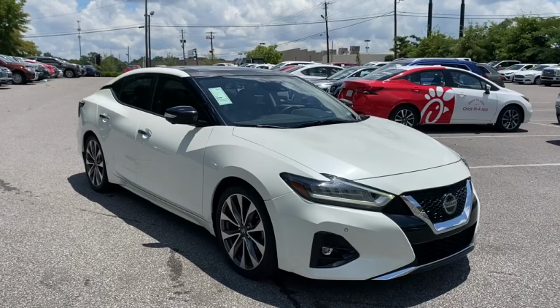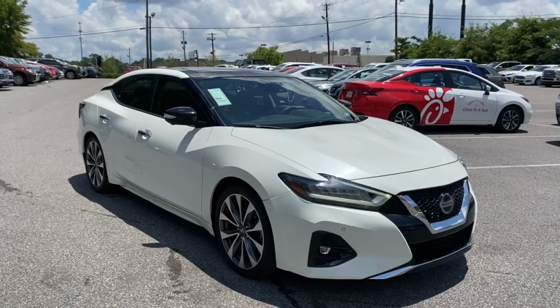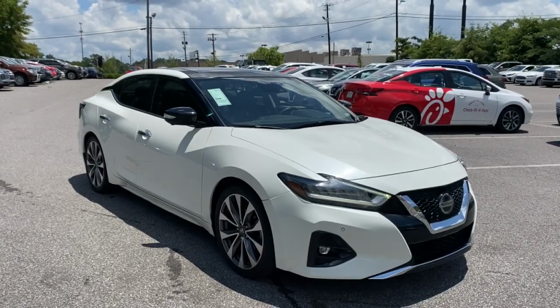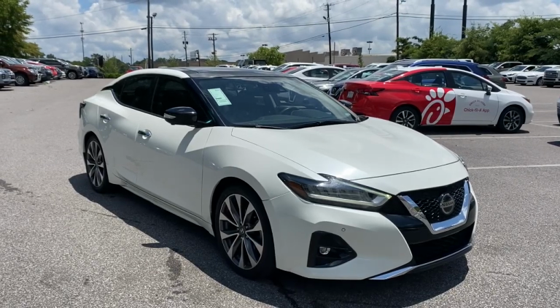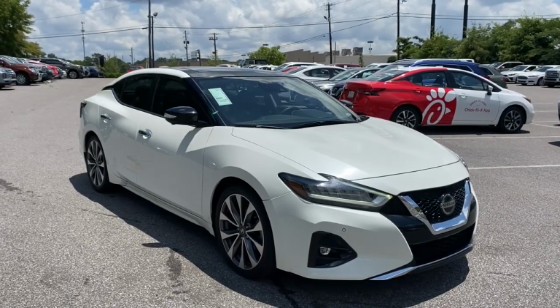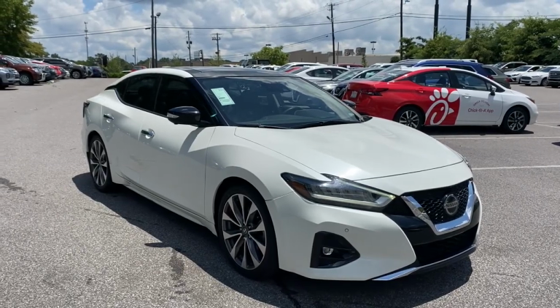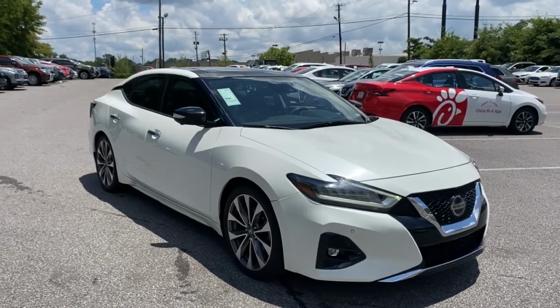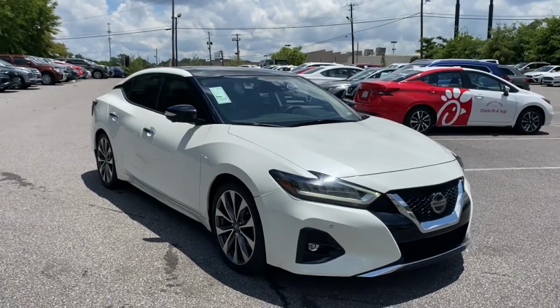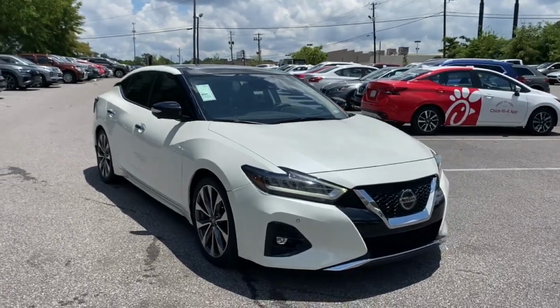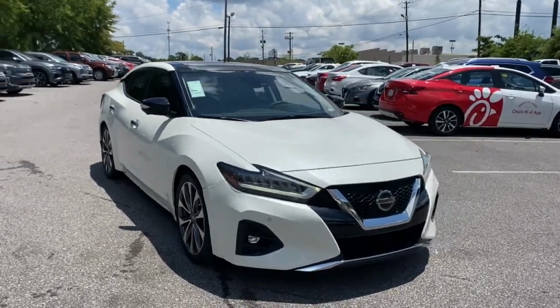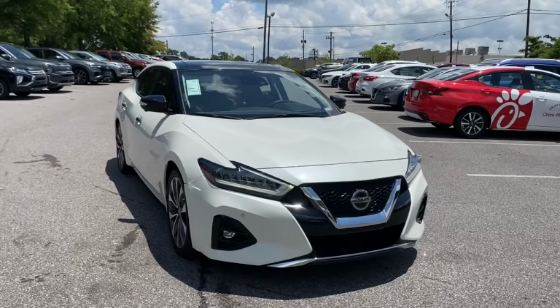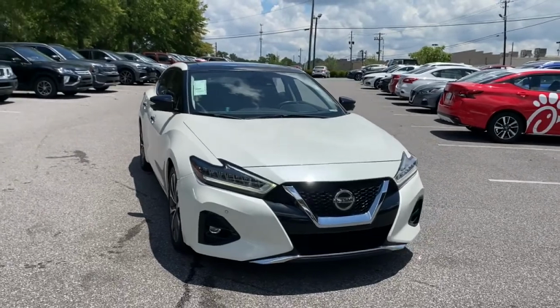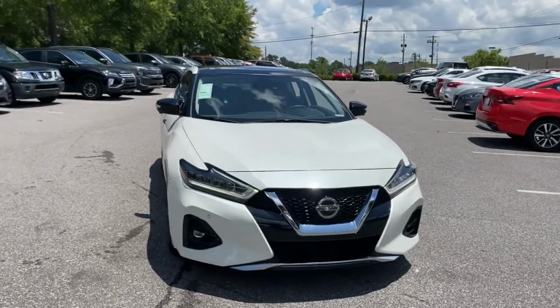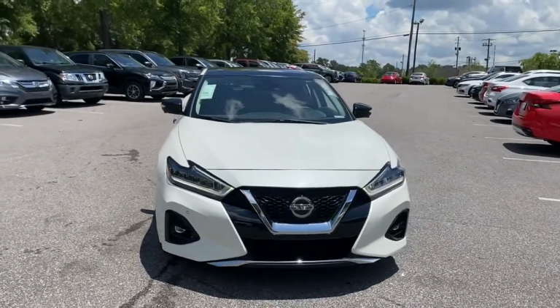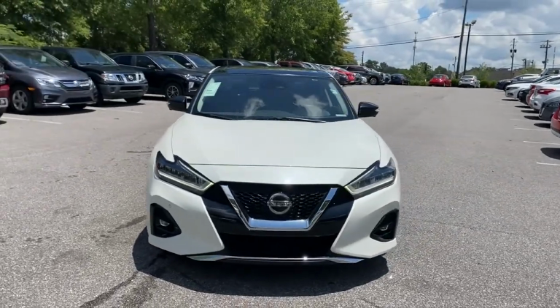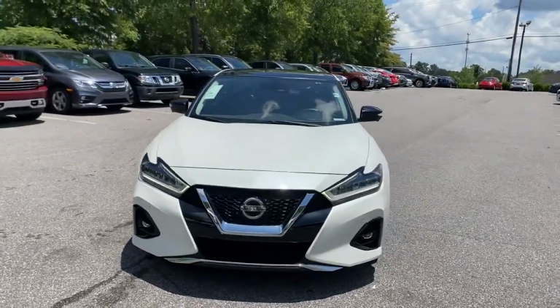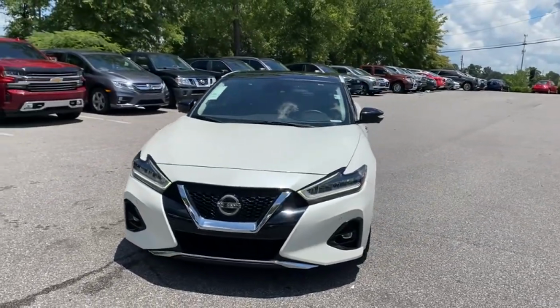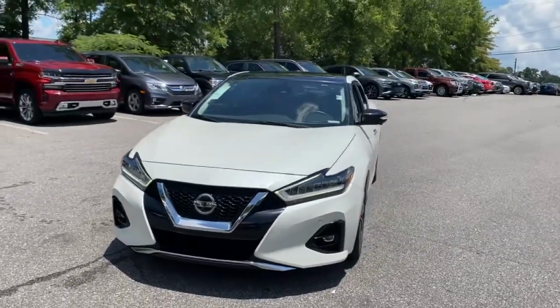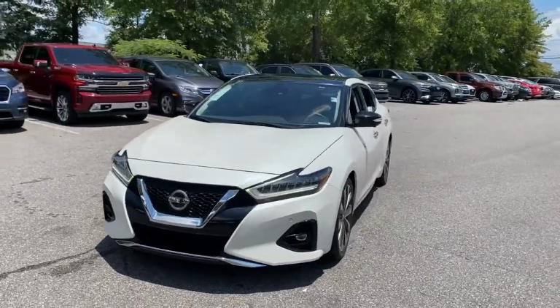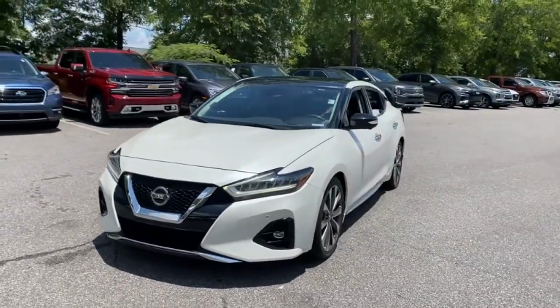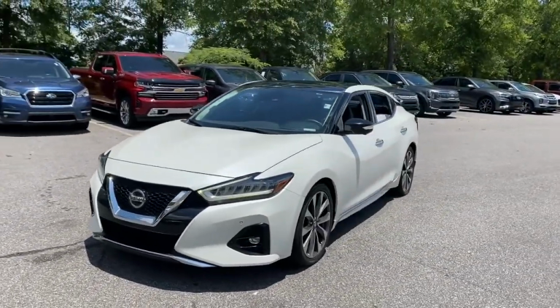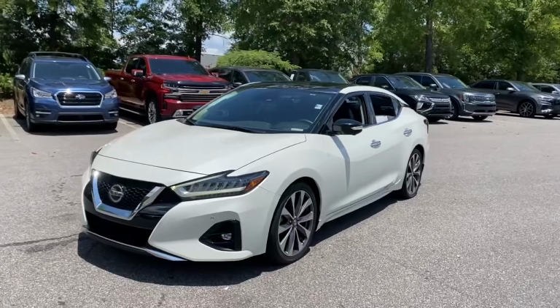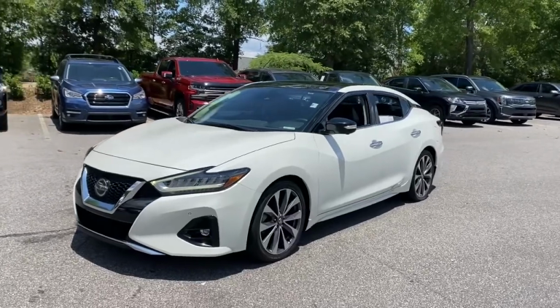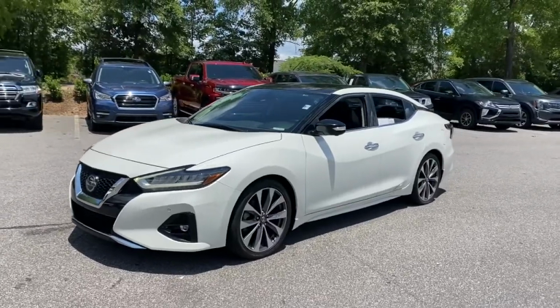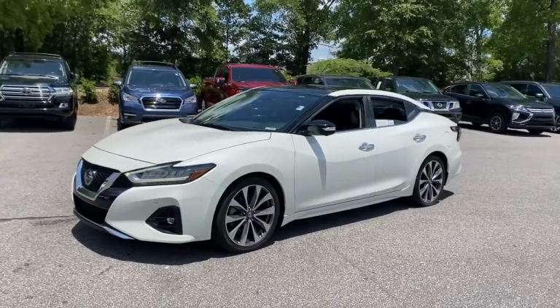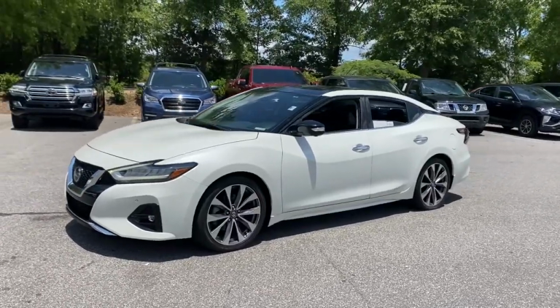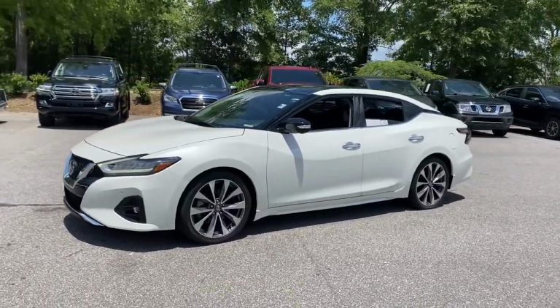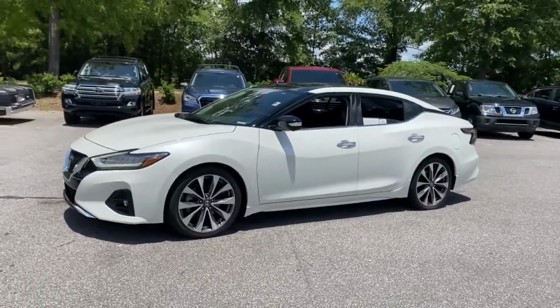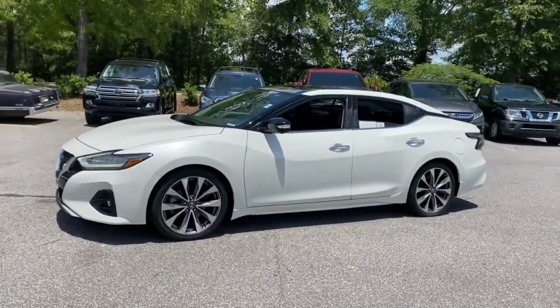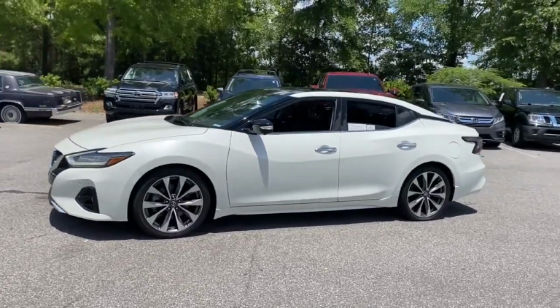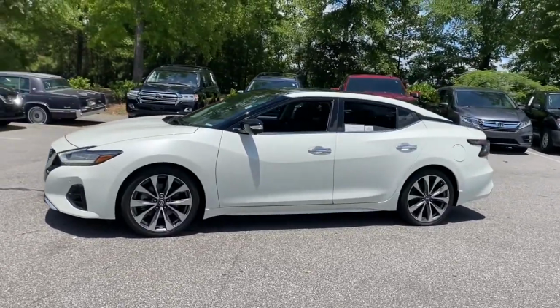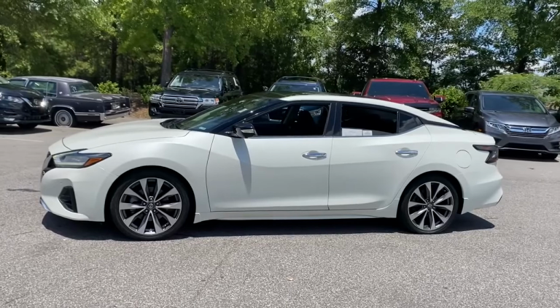Your next car could be the 2019 Nissan Maxima. This vehicle is an outstanding buy with fewer than 80,000 miles on the odometer. This powerful Maxima delivers family-focused security and serious driving pleasure on every journey.